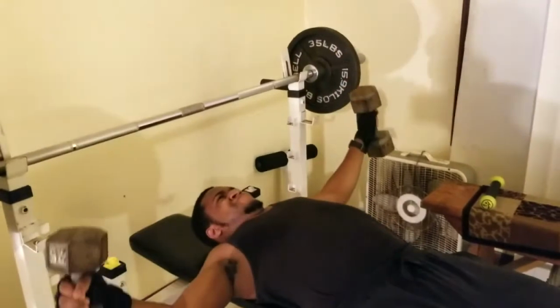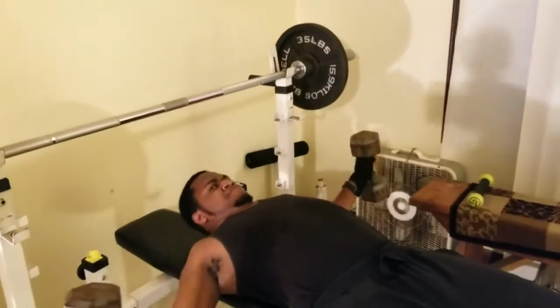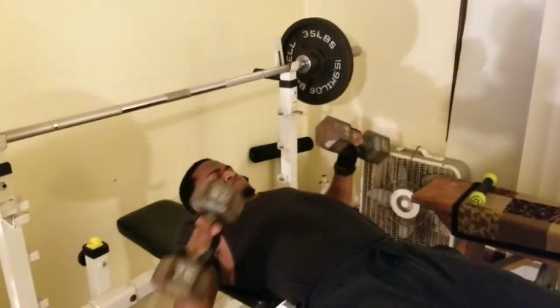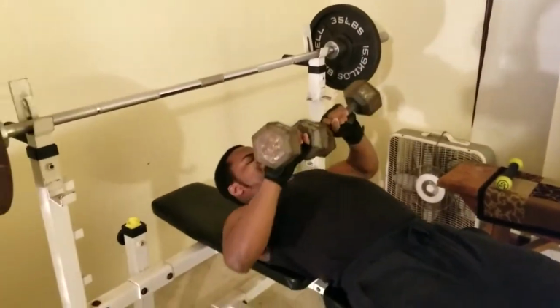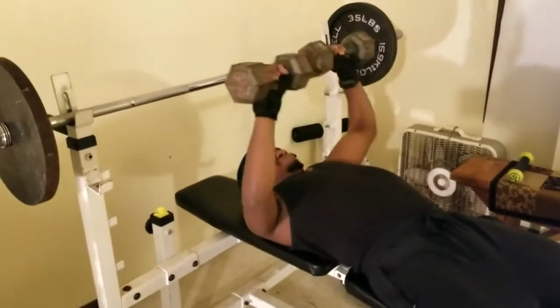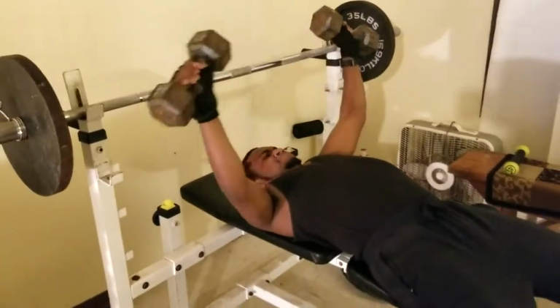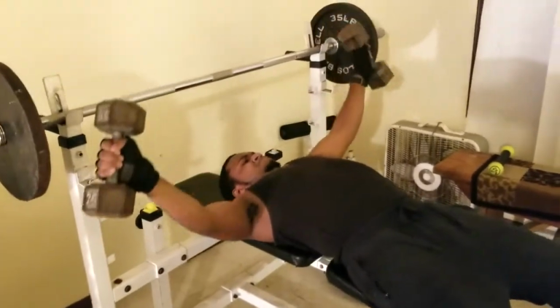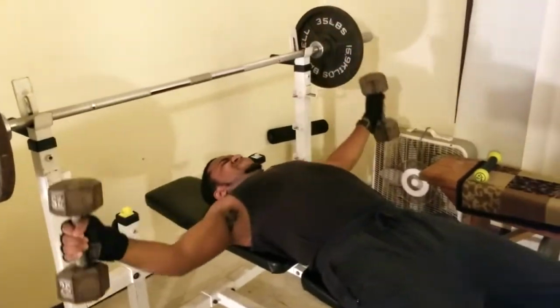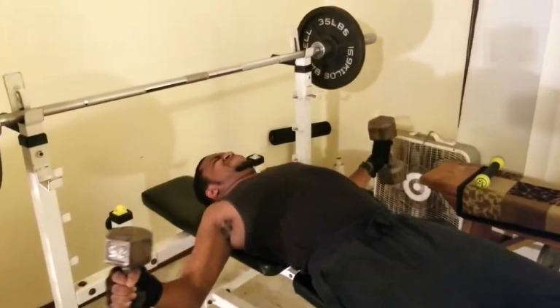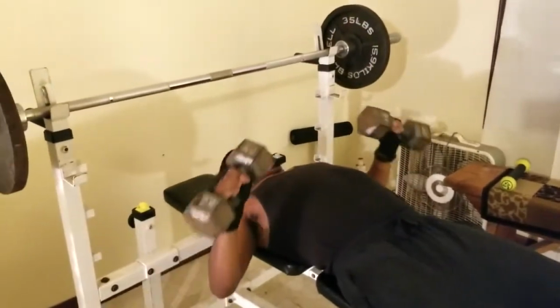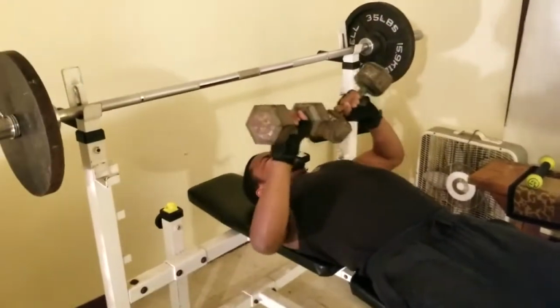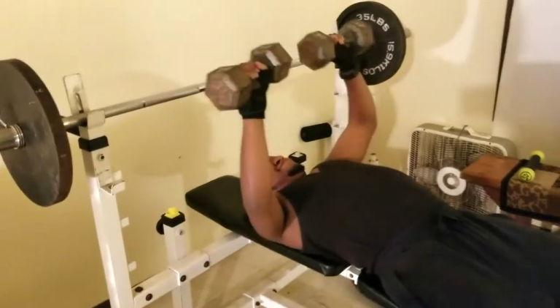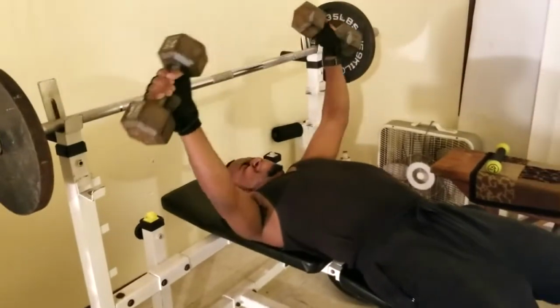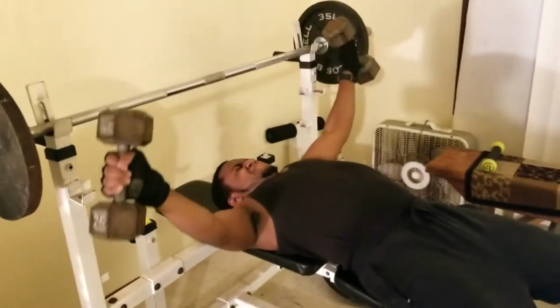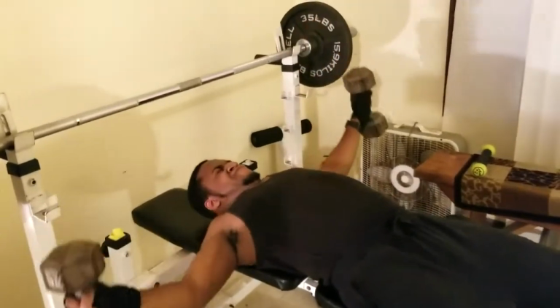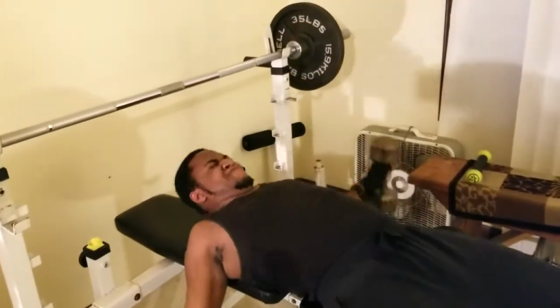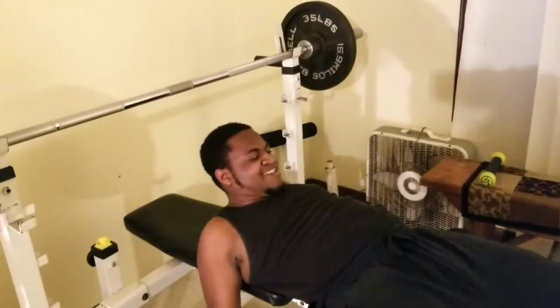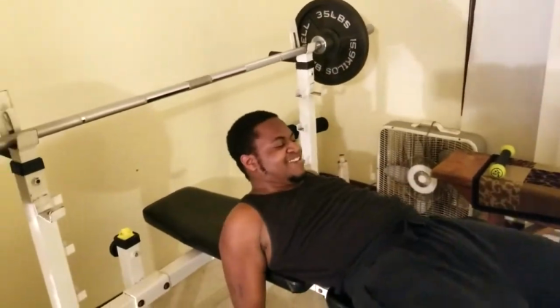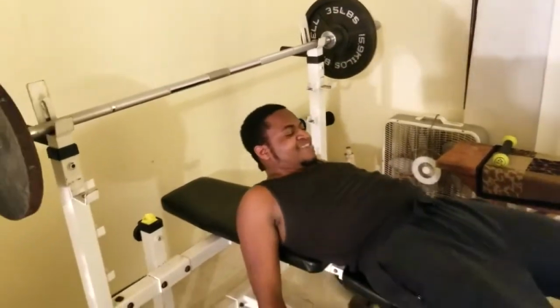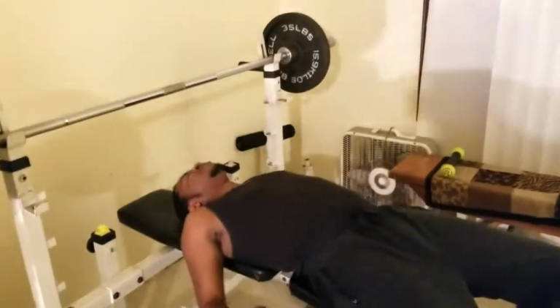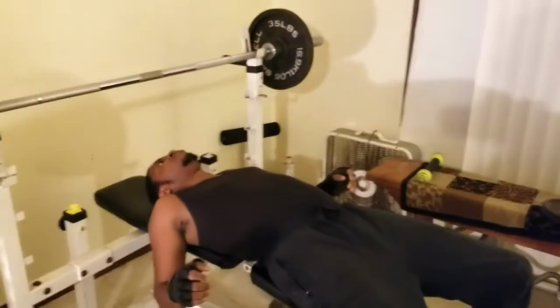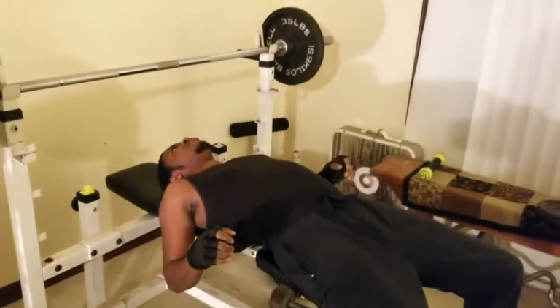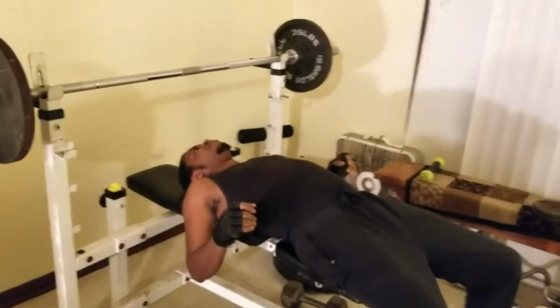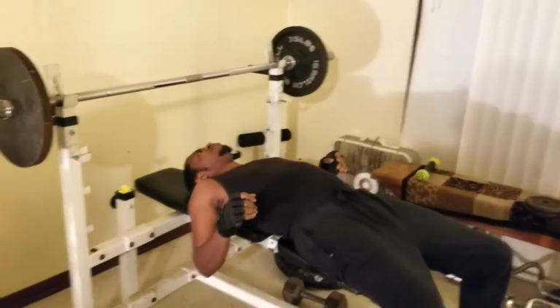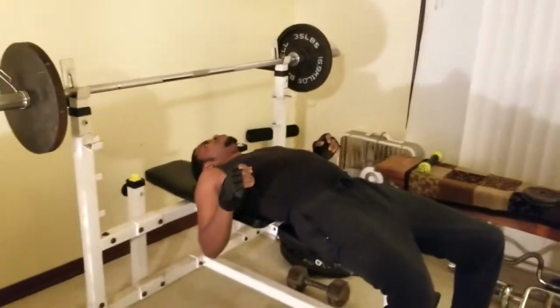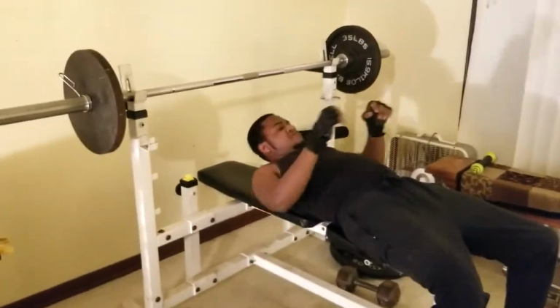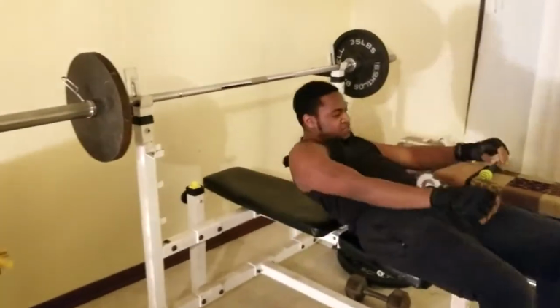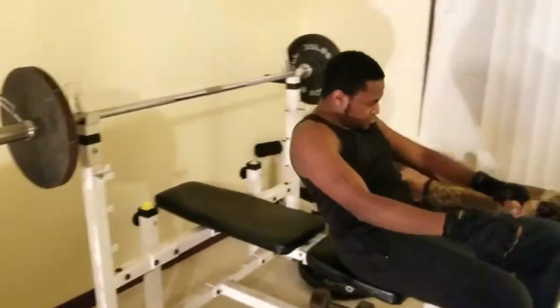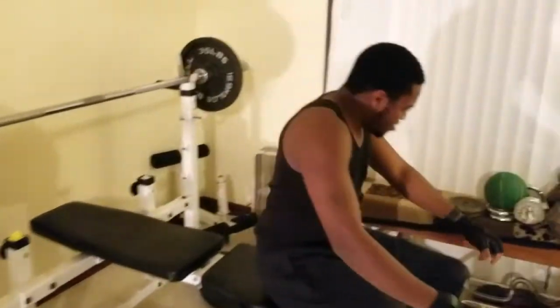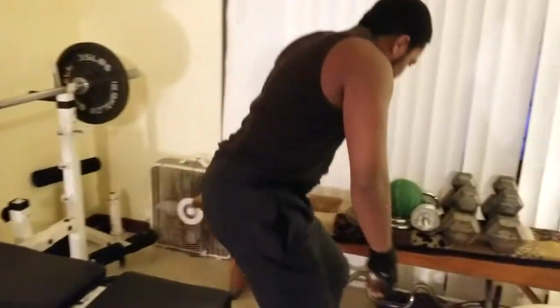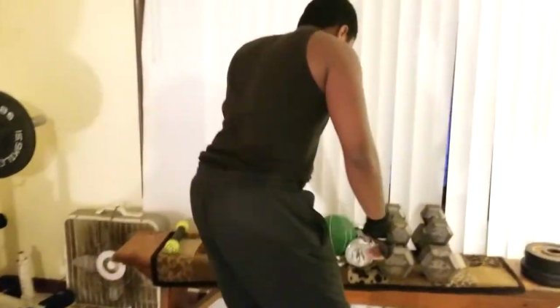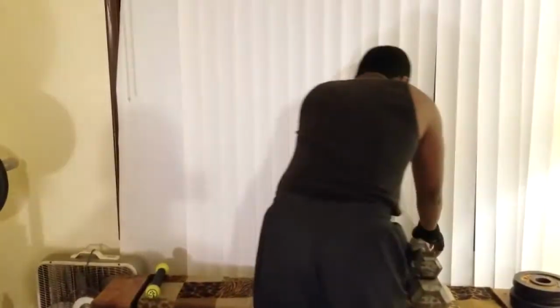Make a circle. You know what, grab those 15s — I want you to do it with the 15s. Let me do it next time with the 15s.